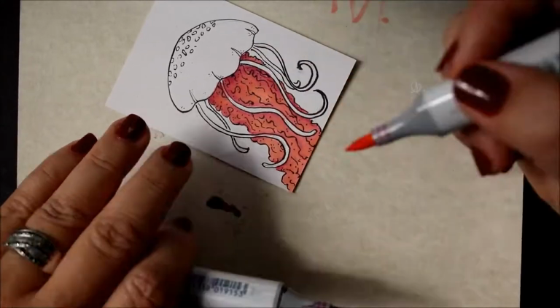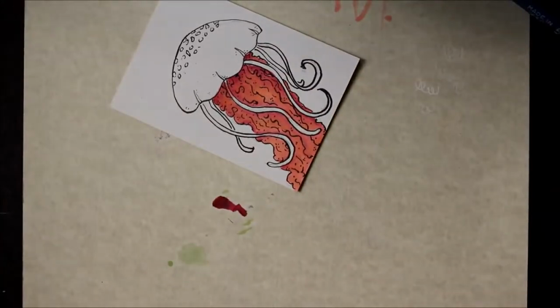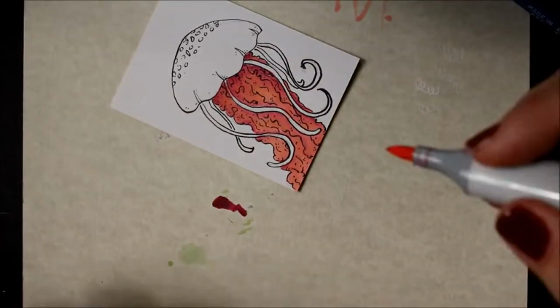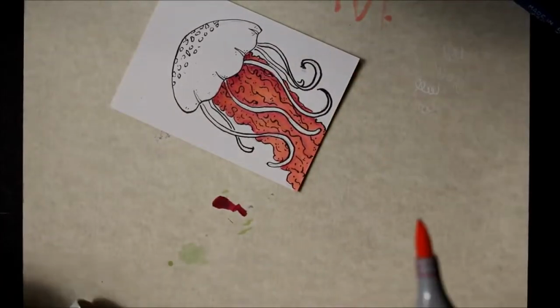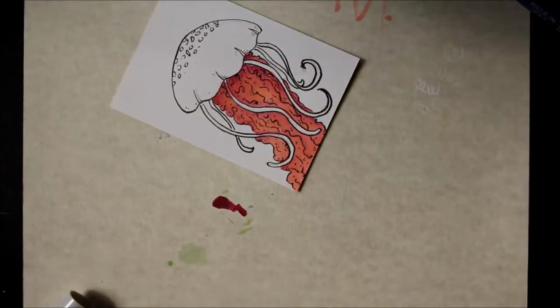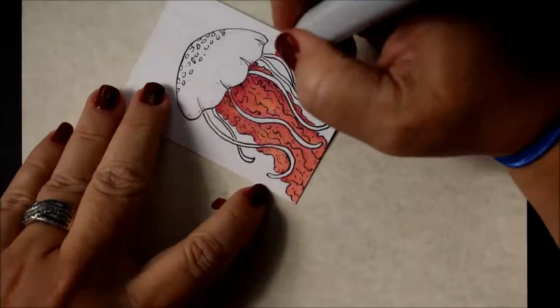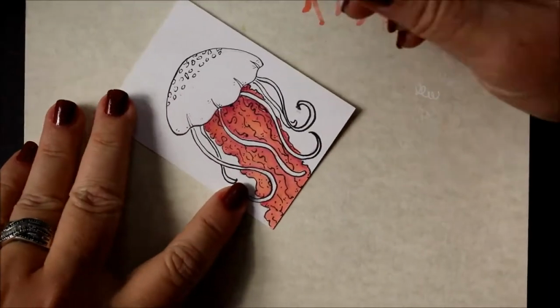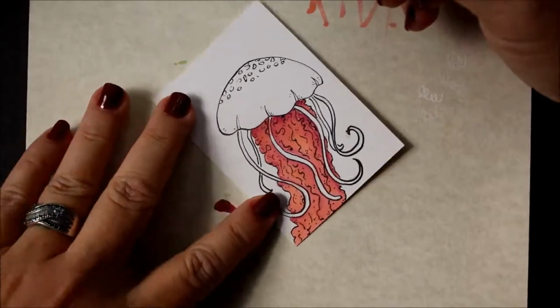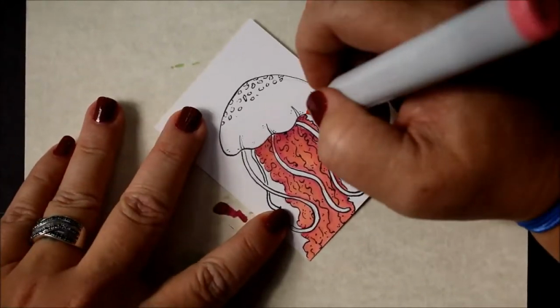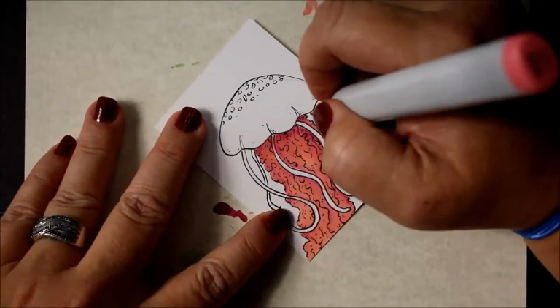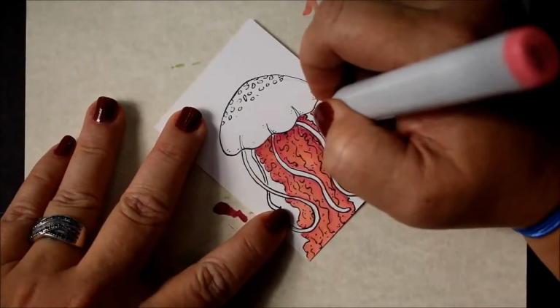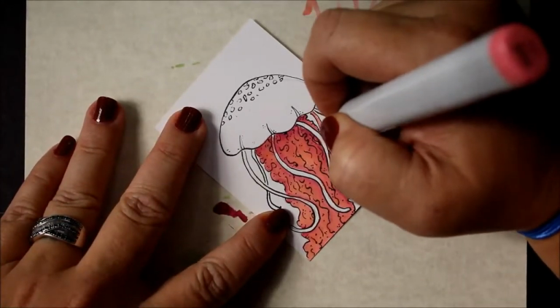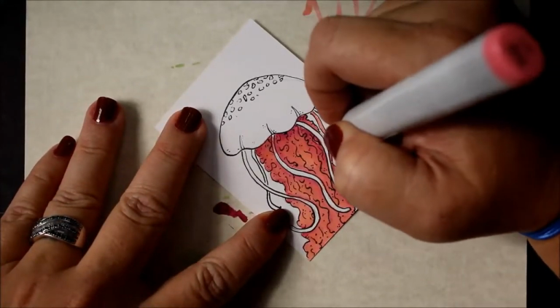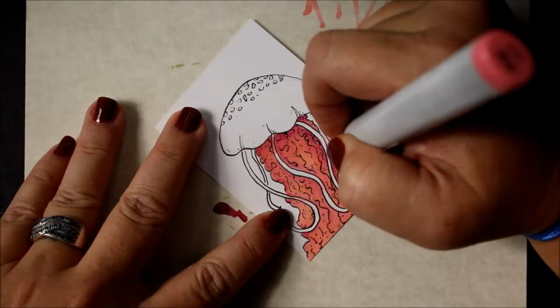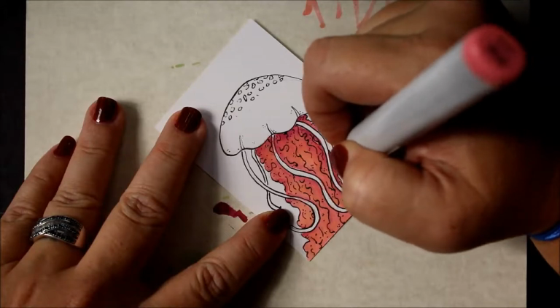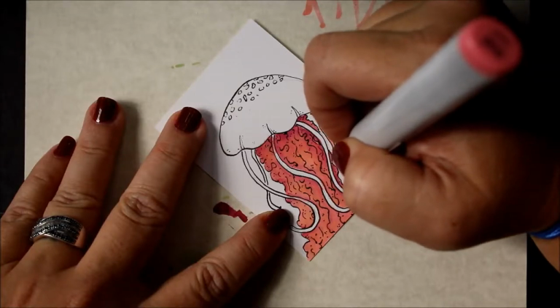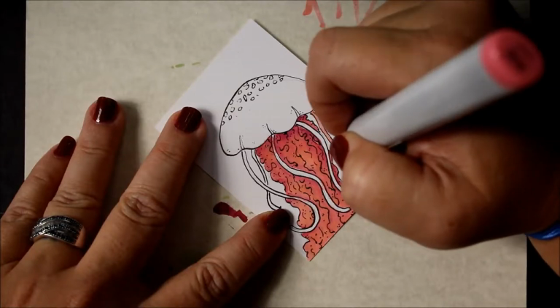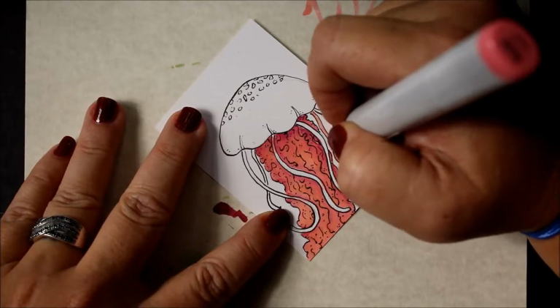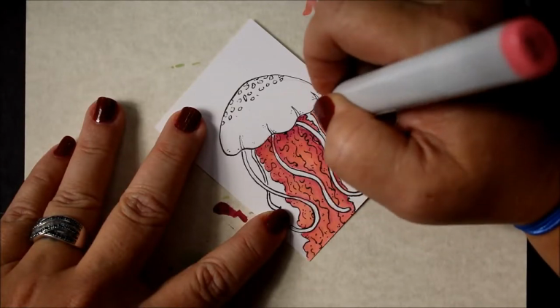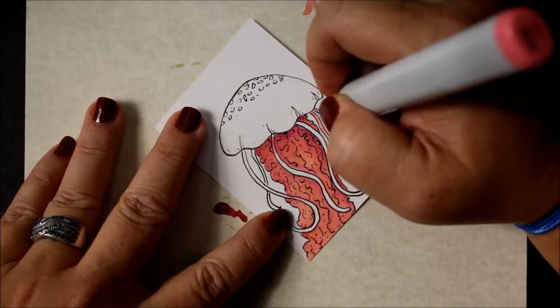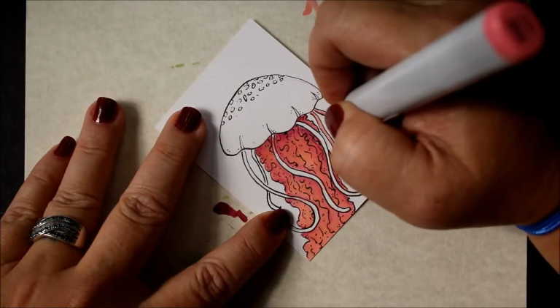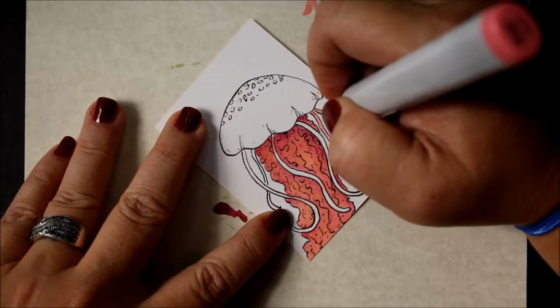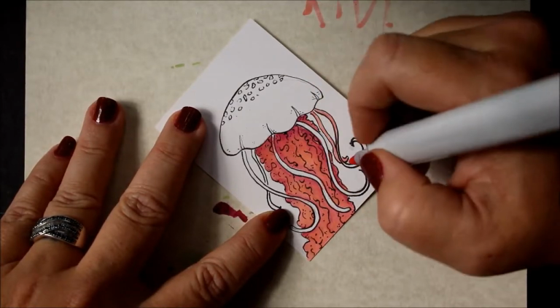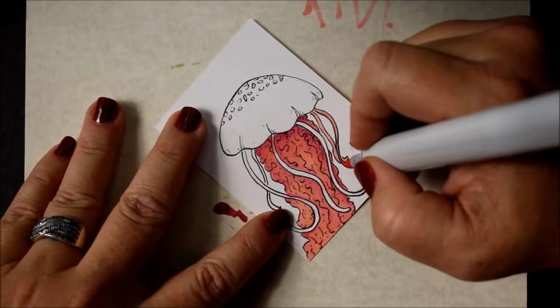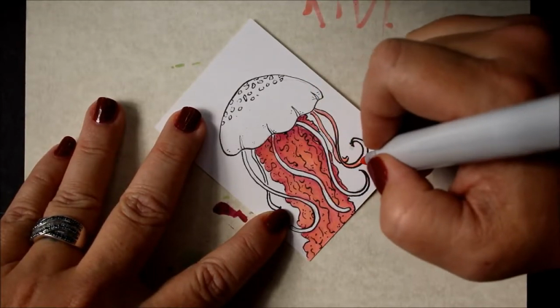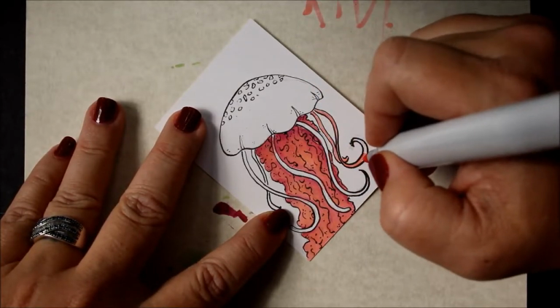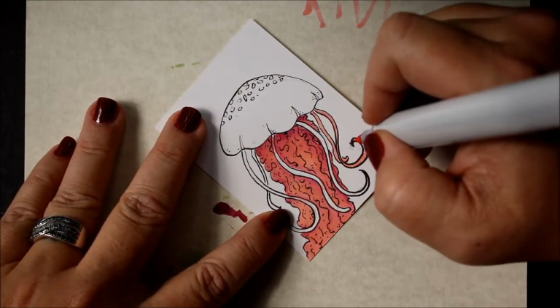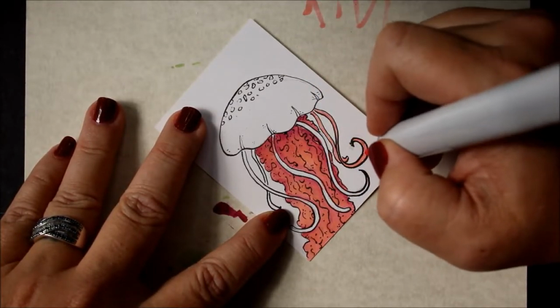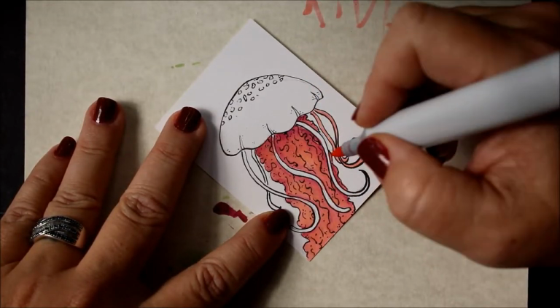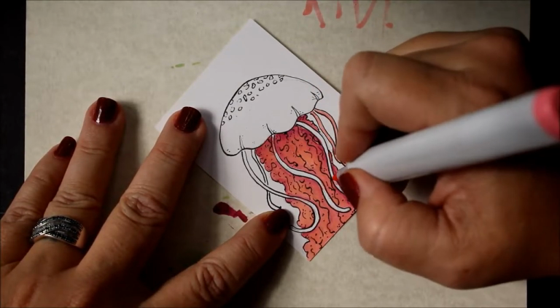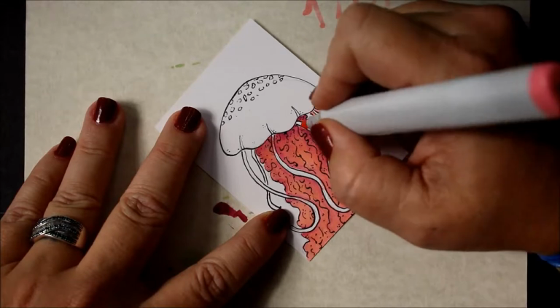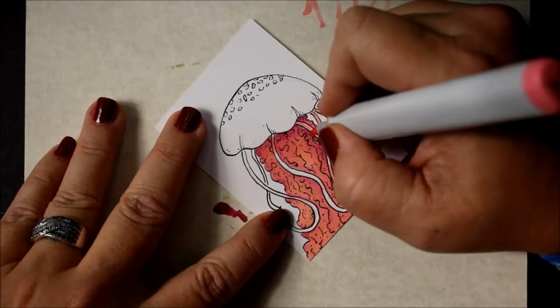If you haven't already, go out there and check out hashtag Copic Colors. Also, while you're there, if you're on Instagram, you can check me out at Ugly Dog Creations.